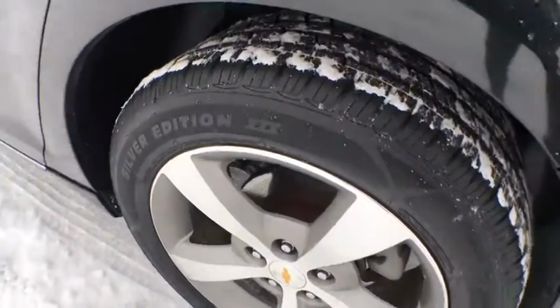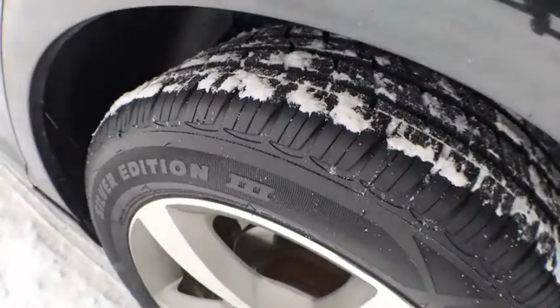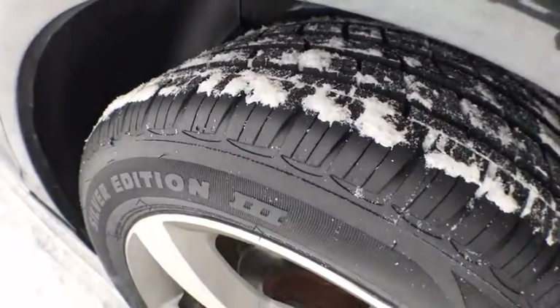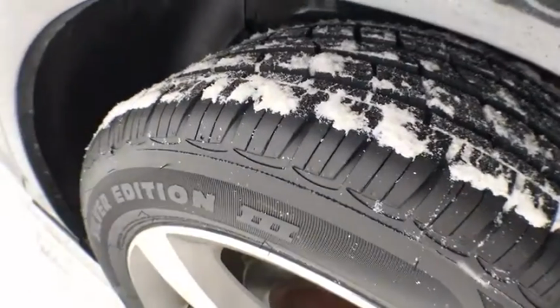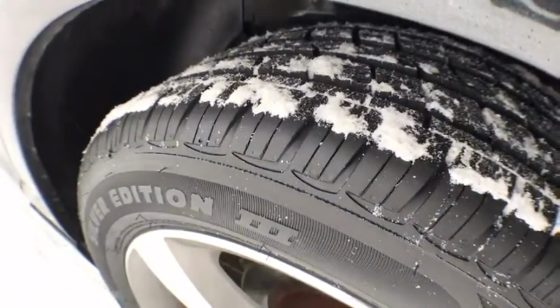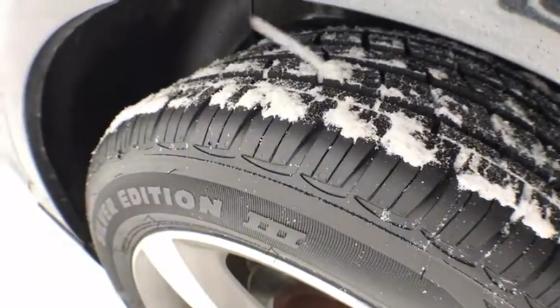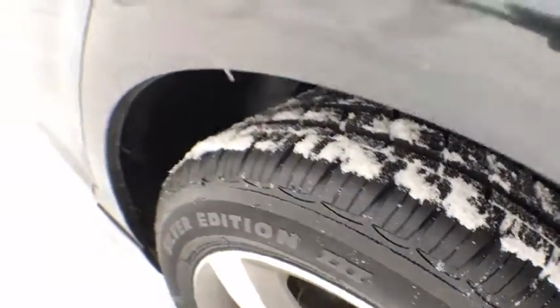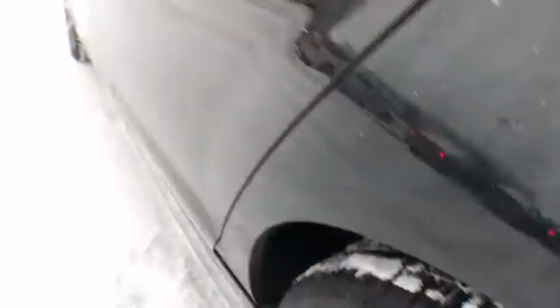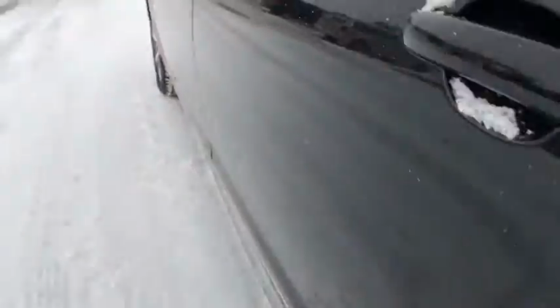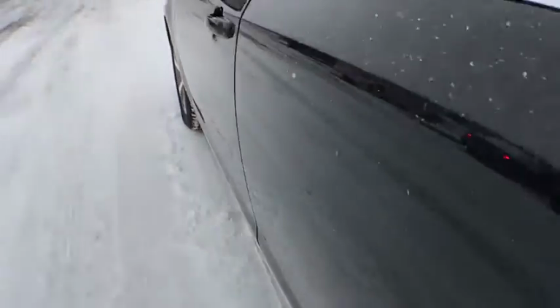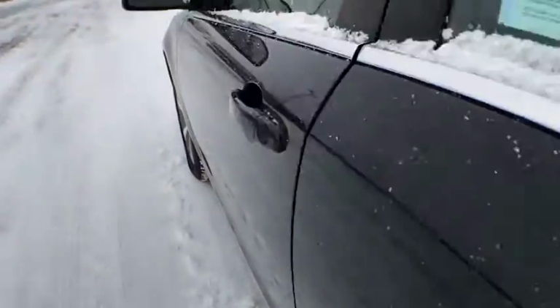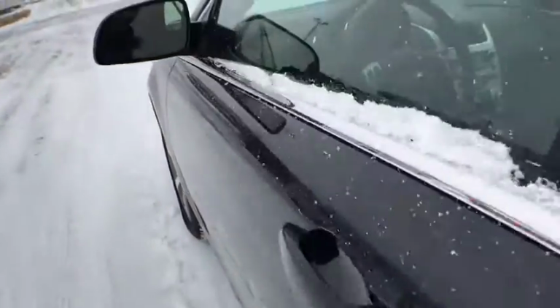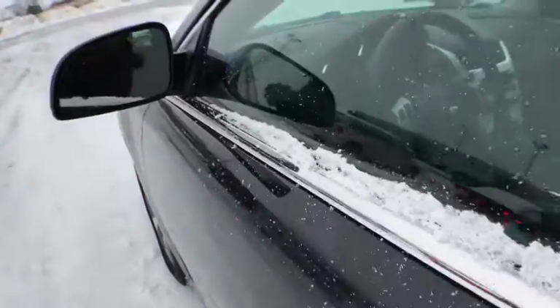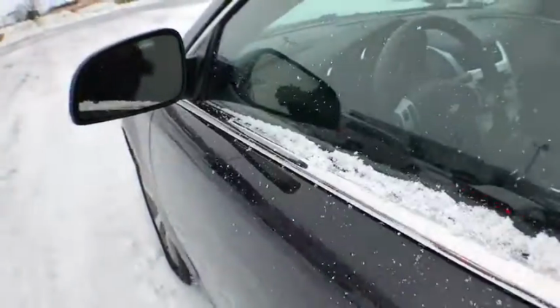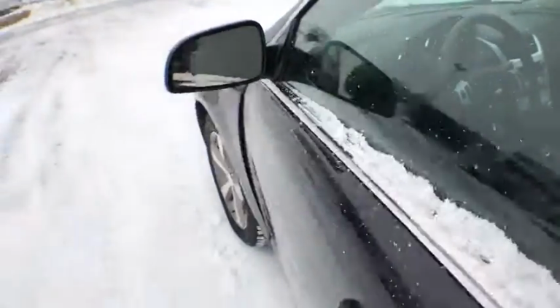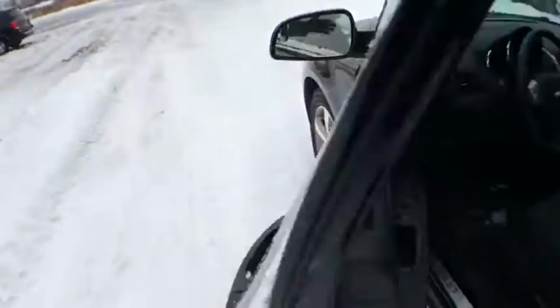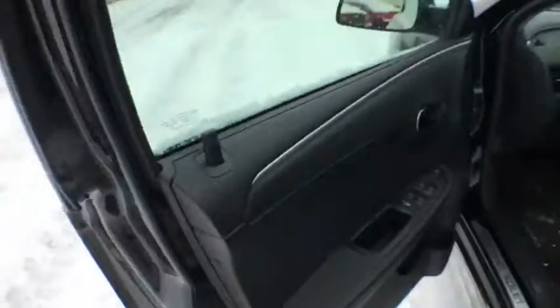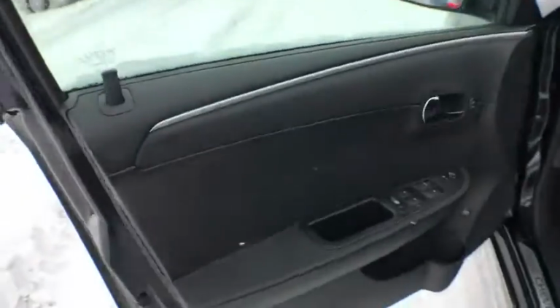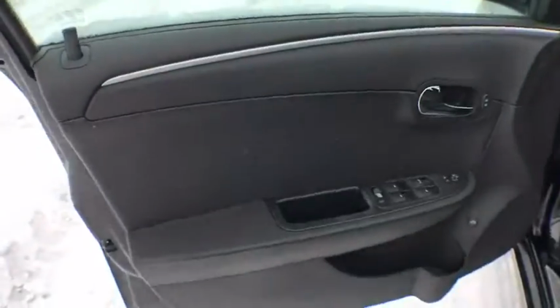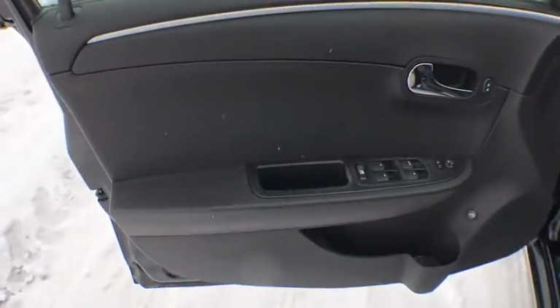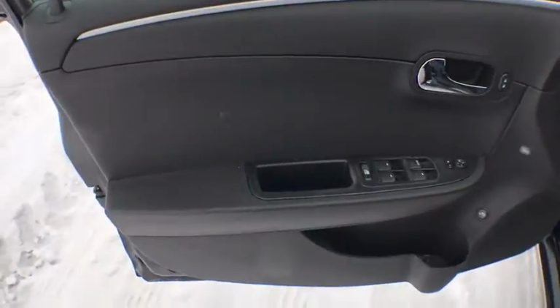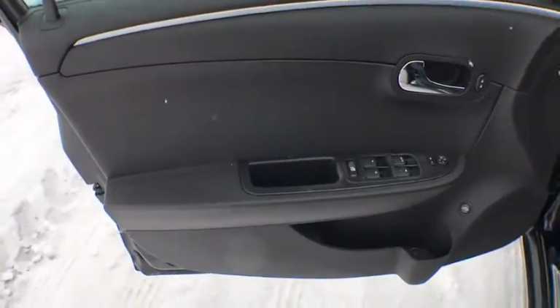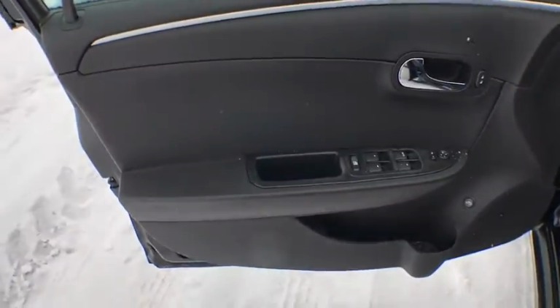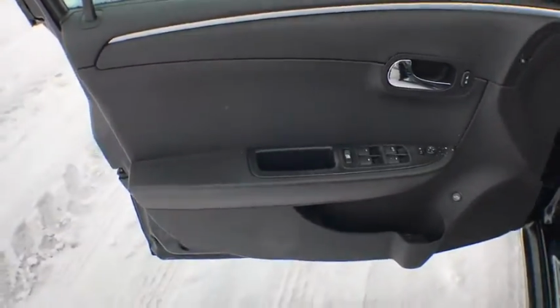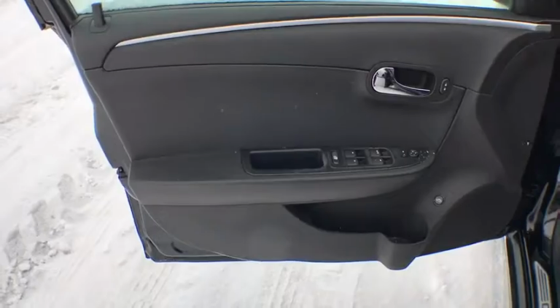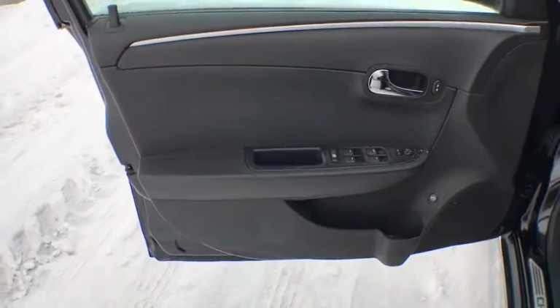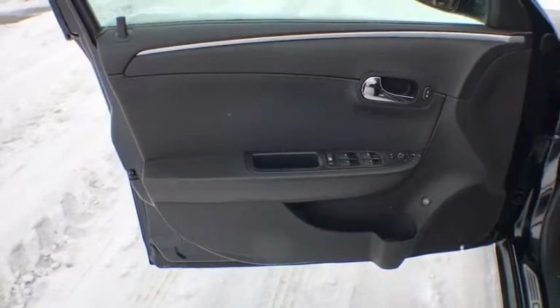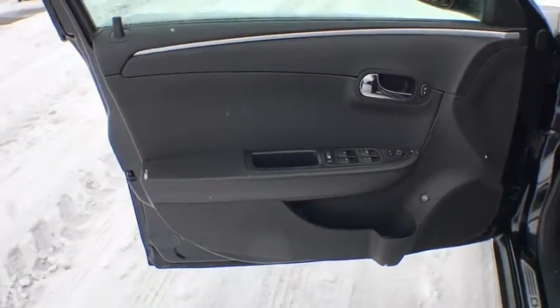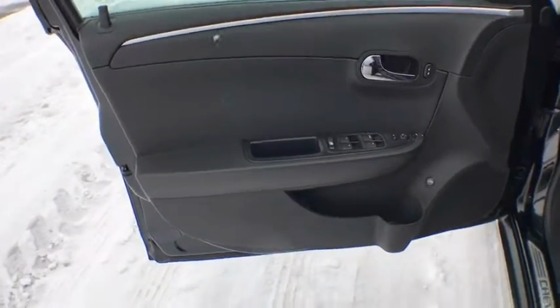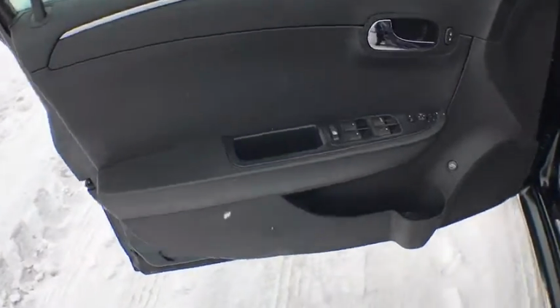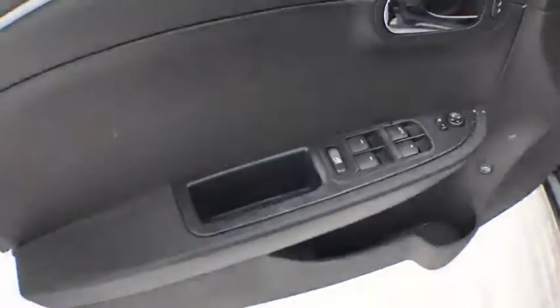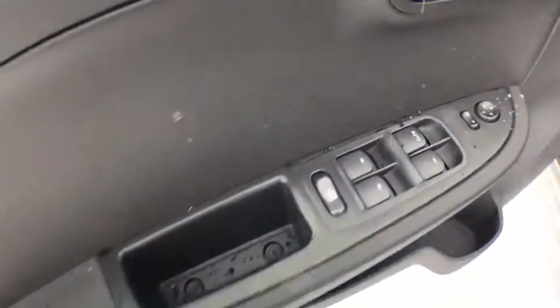Brake assist, panic alarm, remote keyless entry, tachometer, front reading lamps, and power seats. Wouldn't you look great in this vehicle? Stop in today and see for yourself.